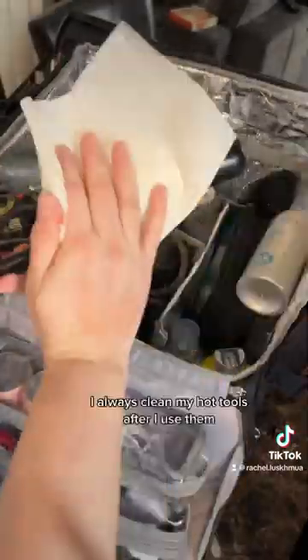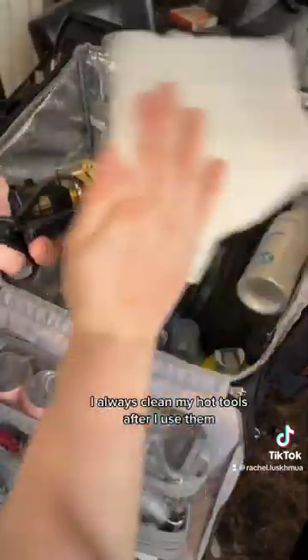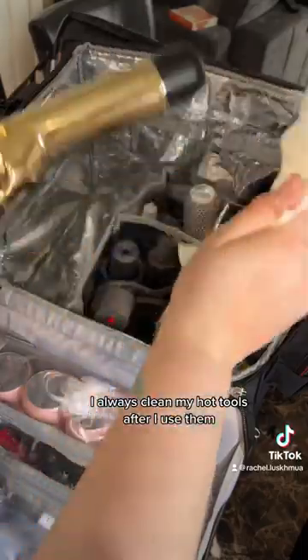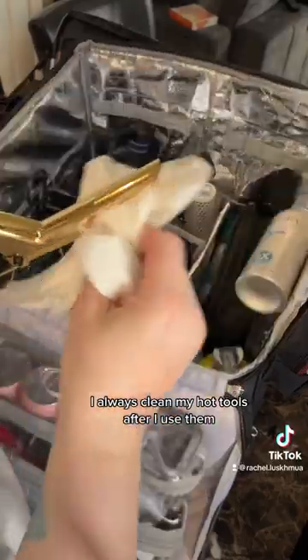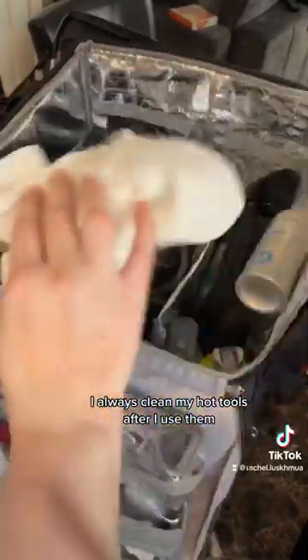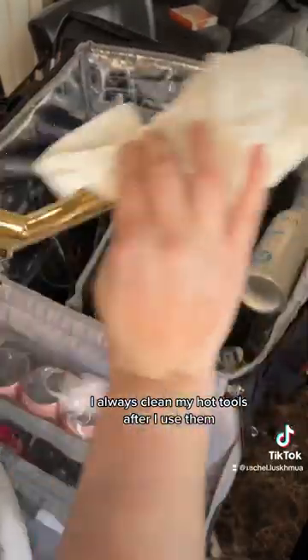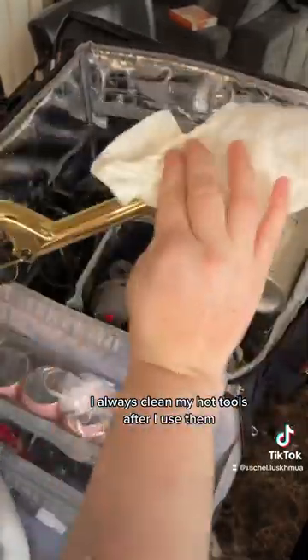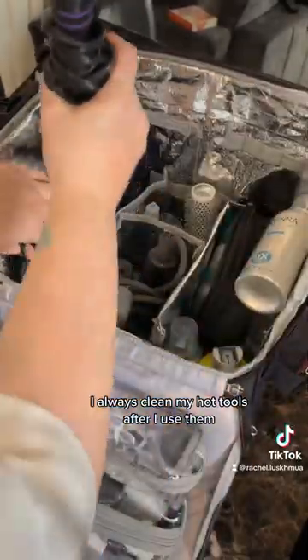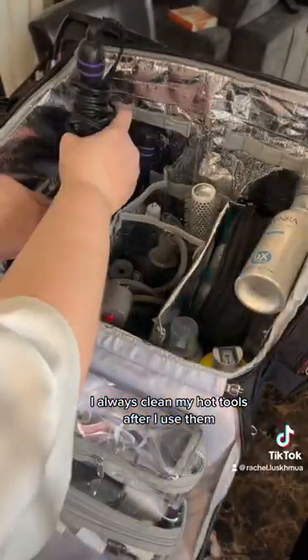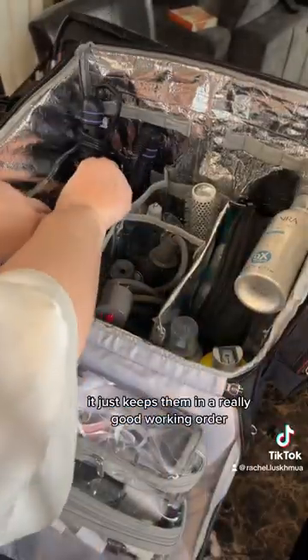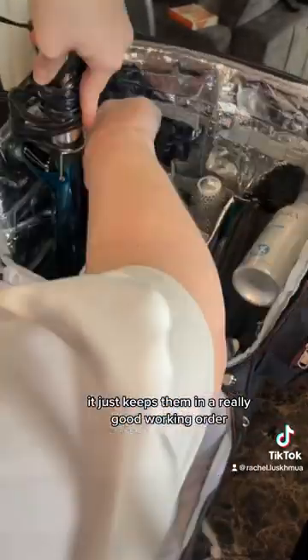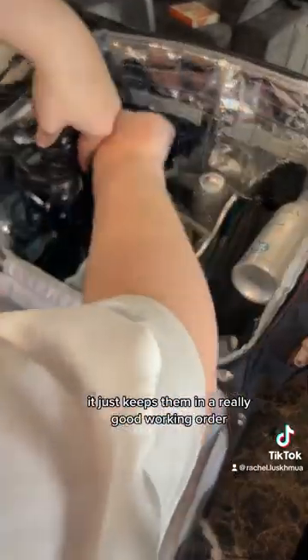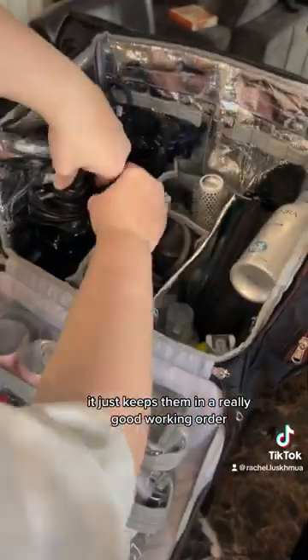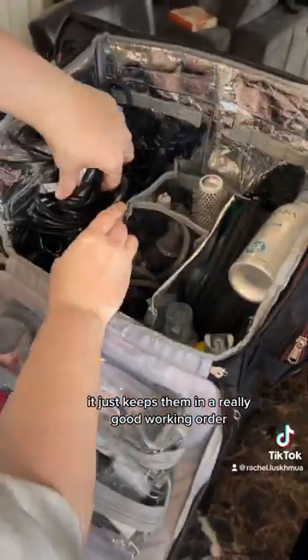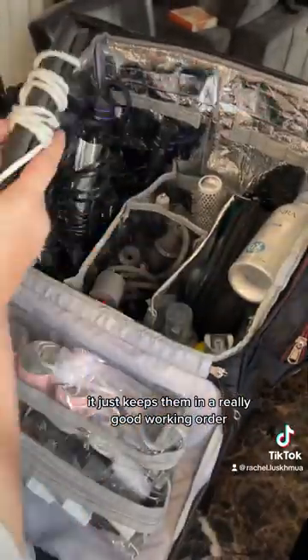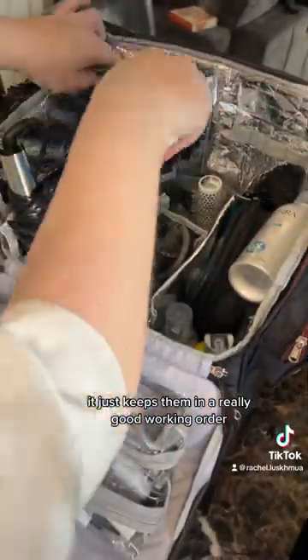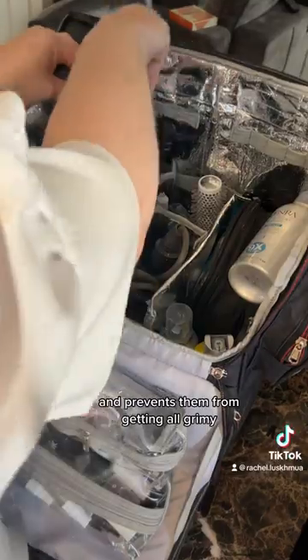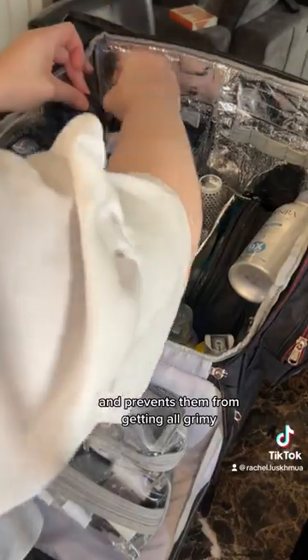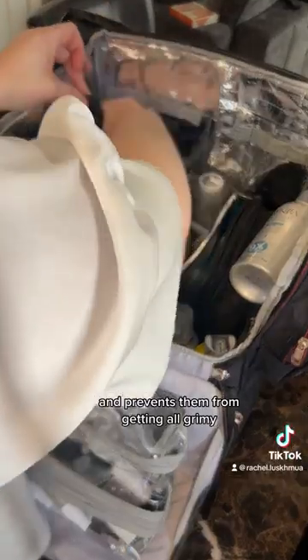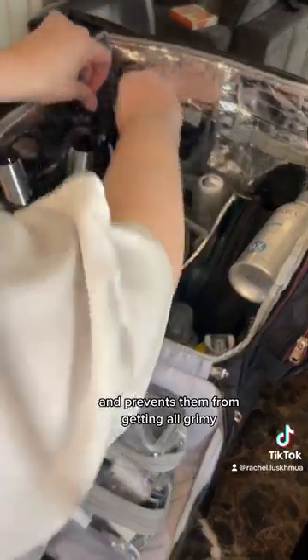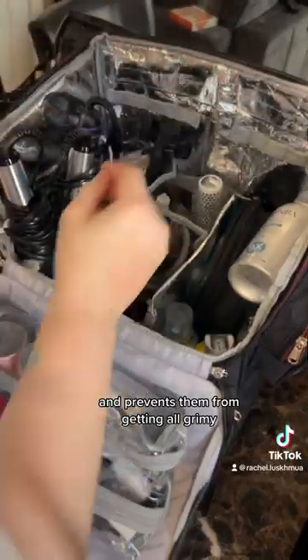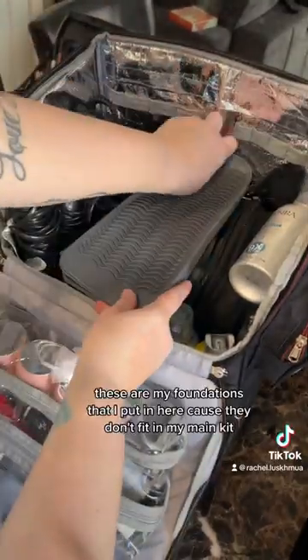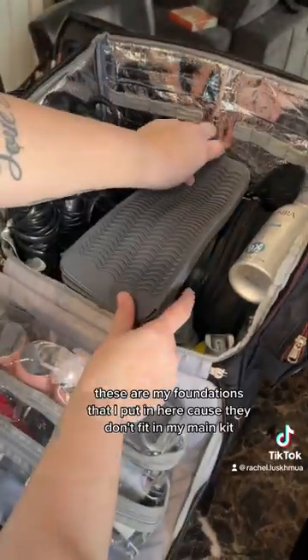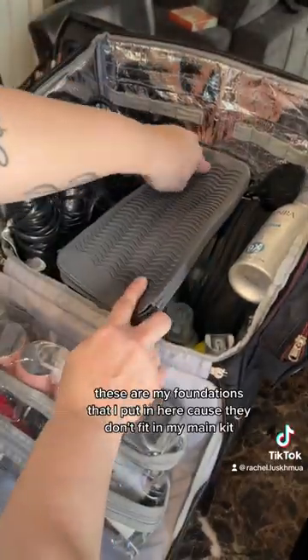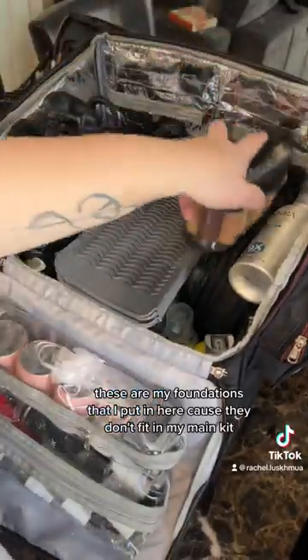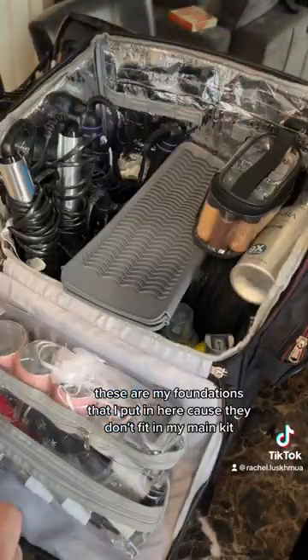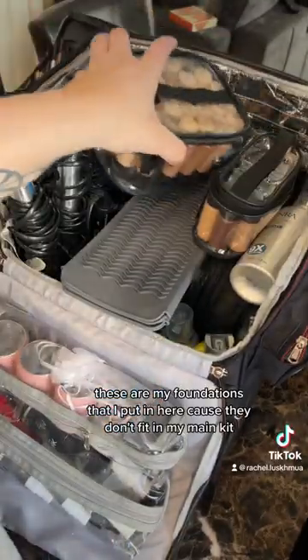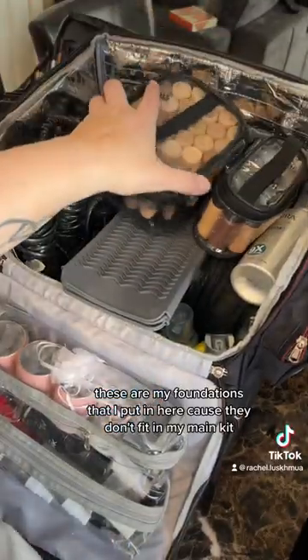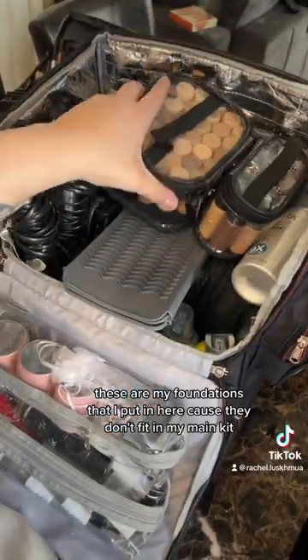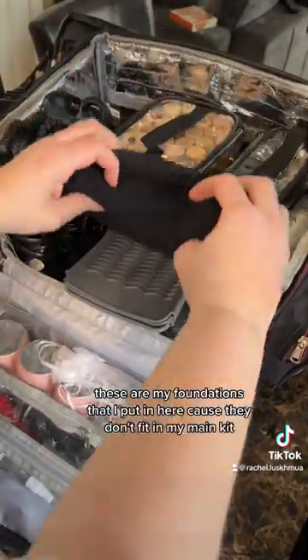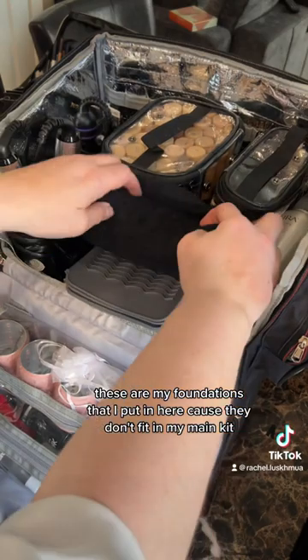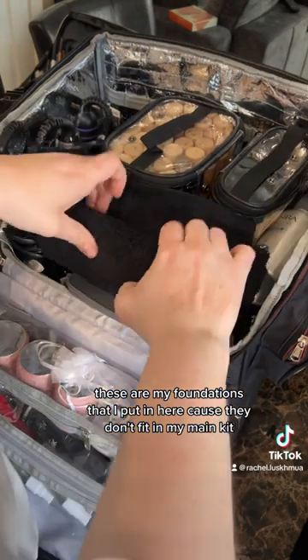I always clean my hot tools after I use them — it just keeps them in really good working order and prevents them from getting all grimy. These are my foundations that I put in here because they don't fit in my main kit.